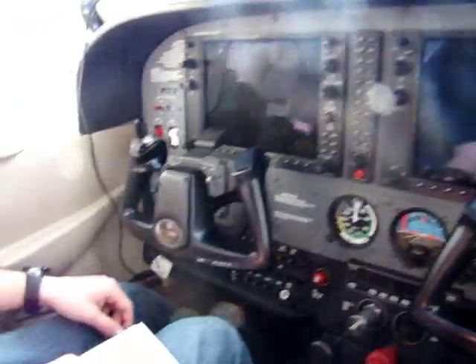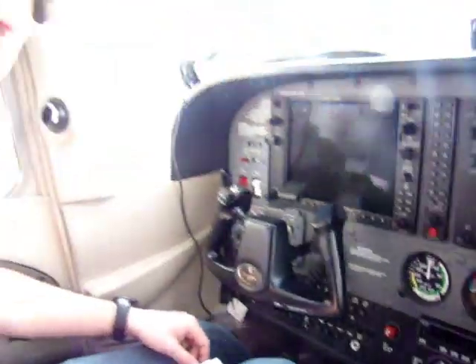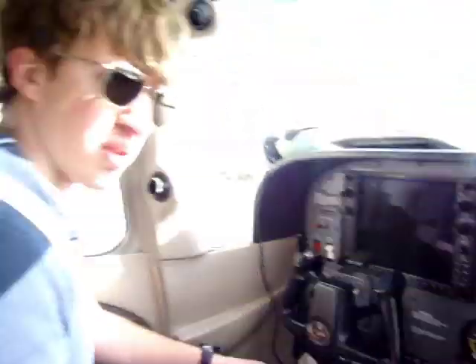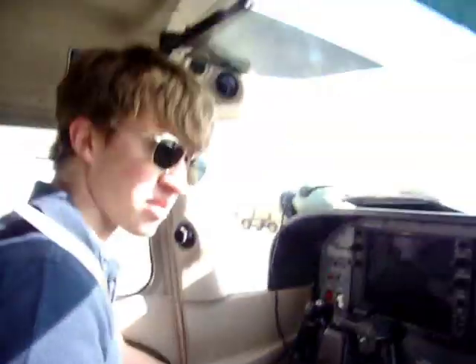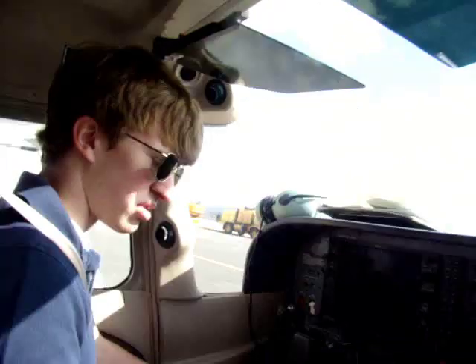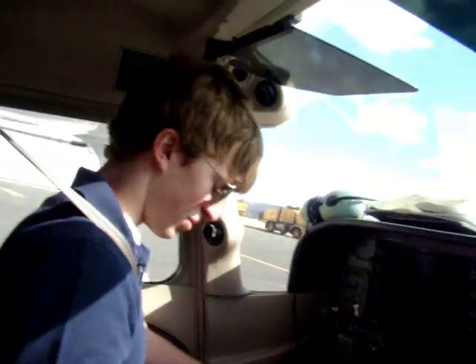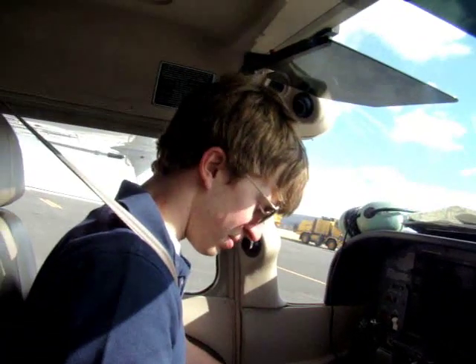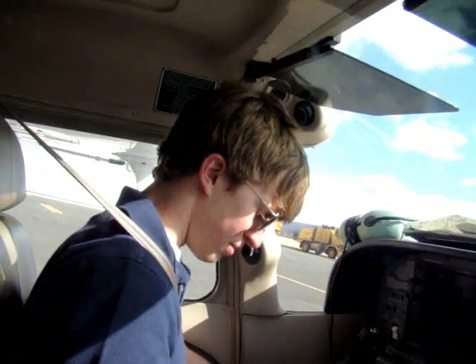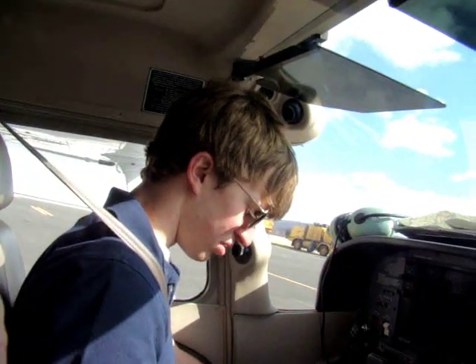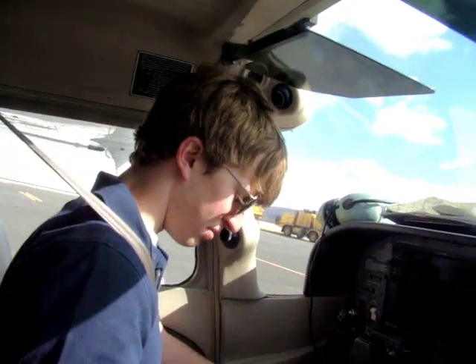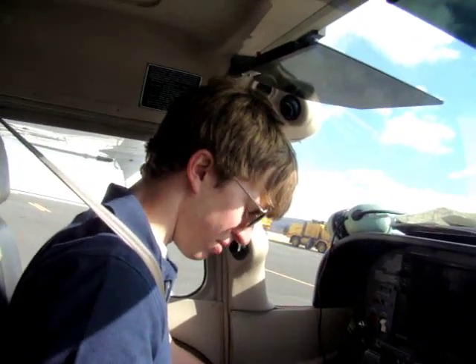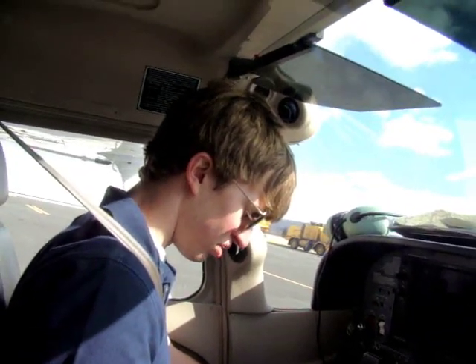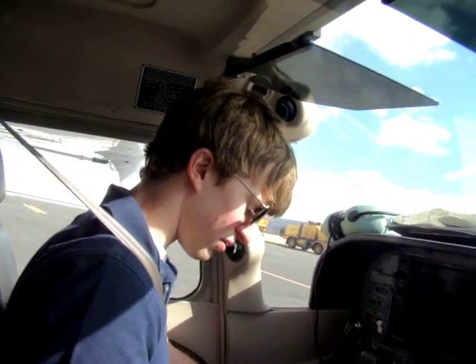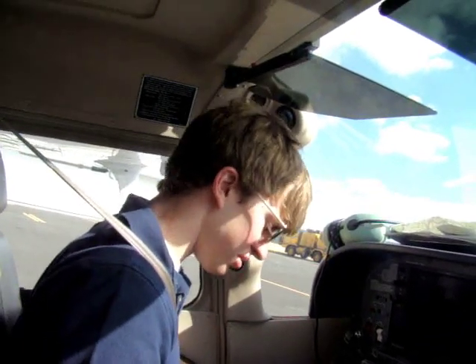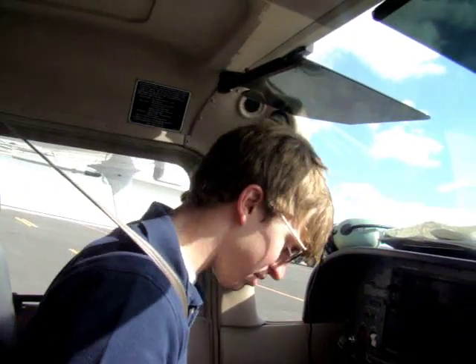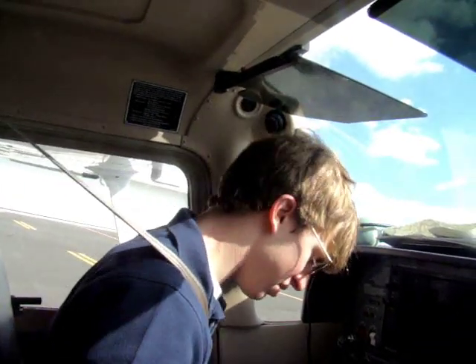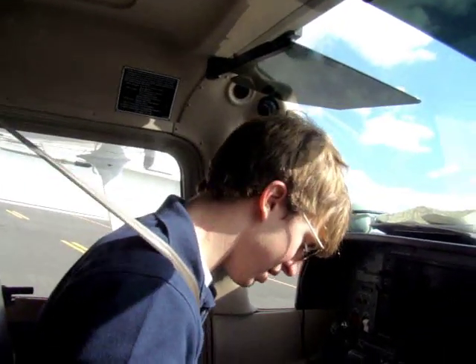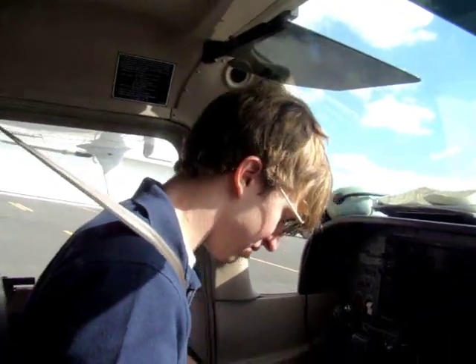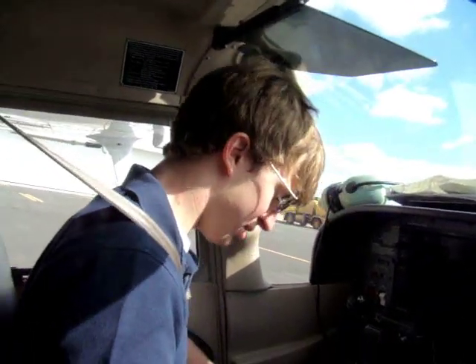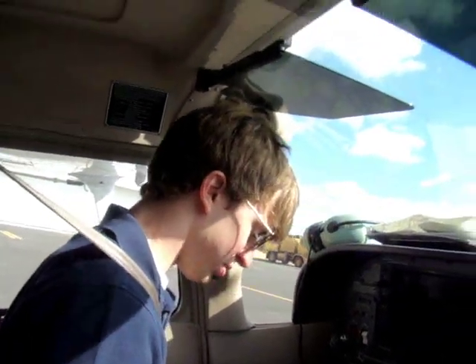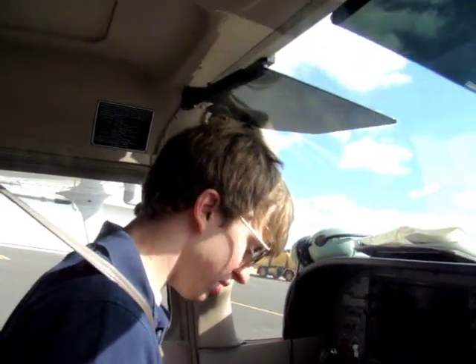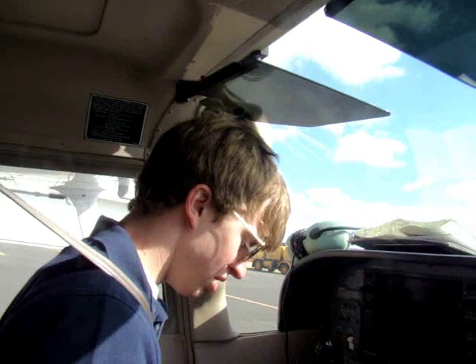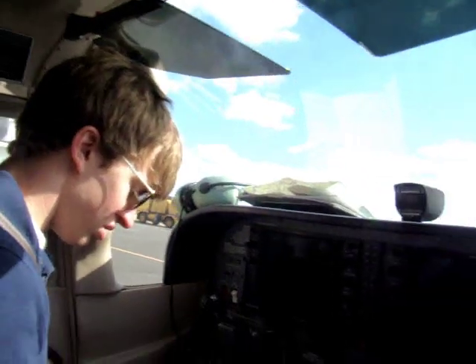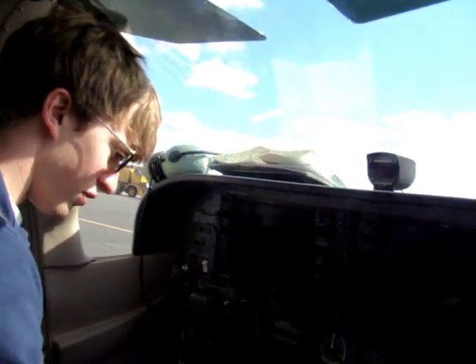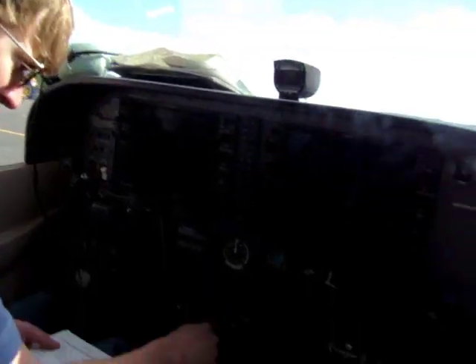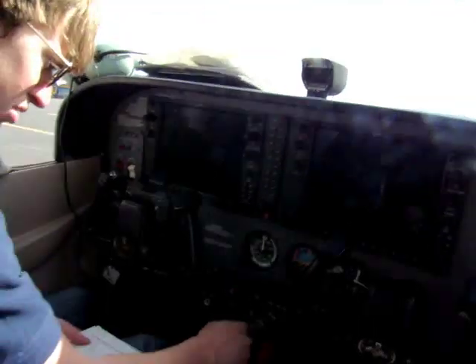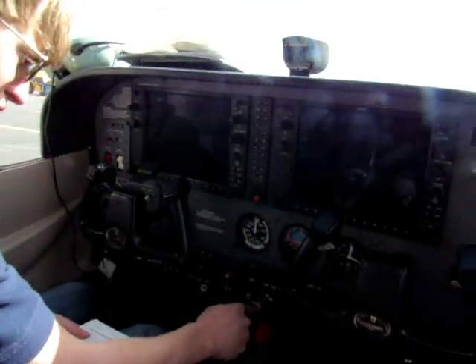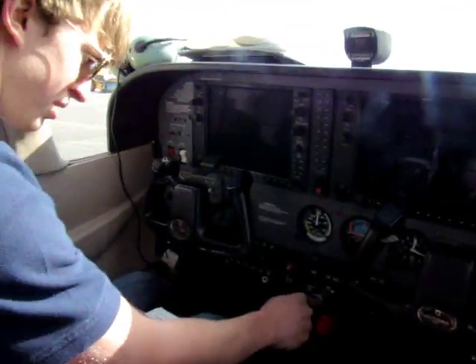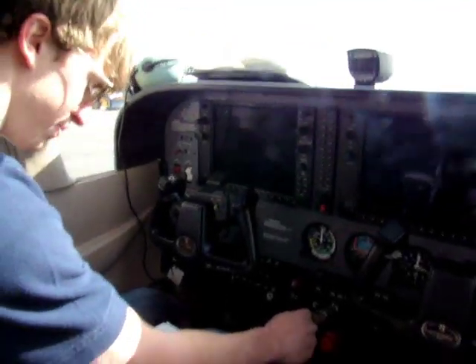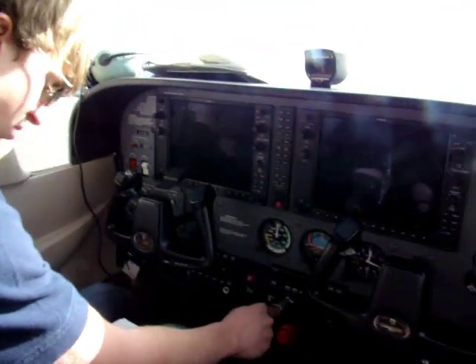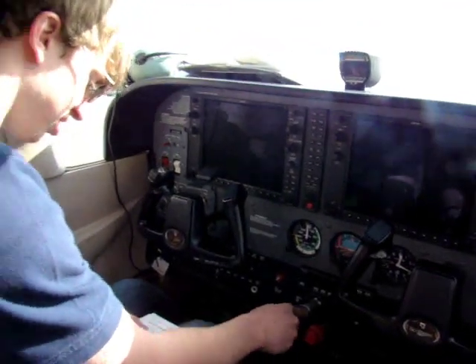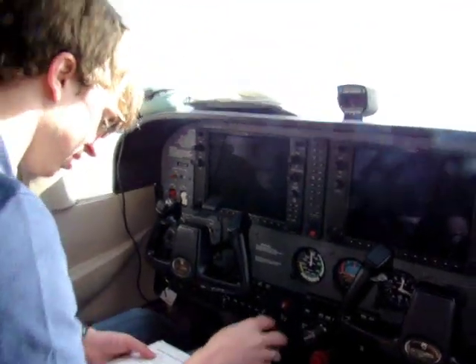I'll show you how to start this plane up. Basically, you just follow the checklist and it tells you what to do. First, throttle control — putting about a quarter inch in.